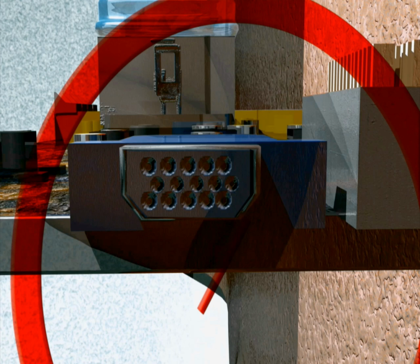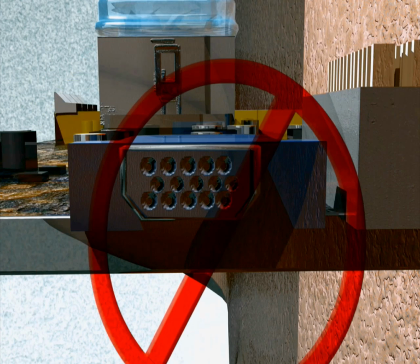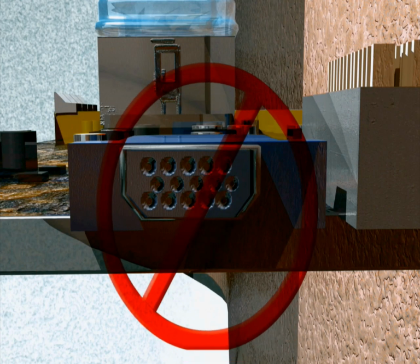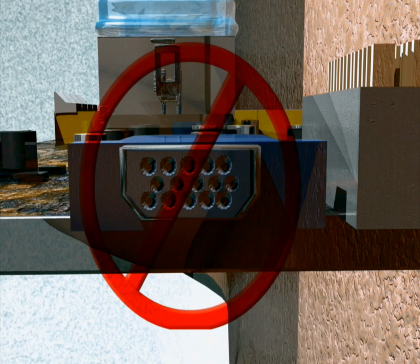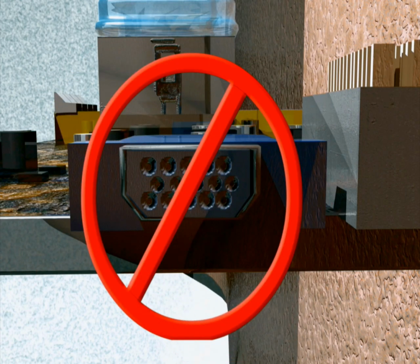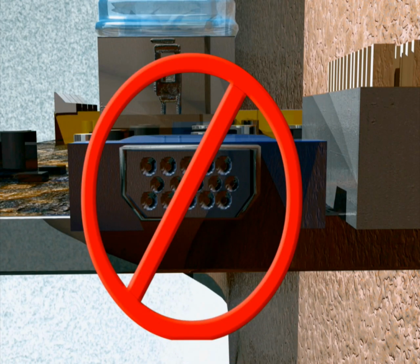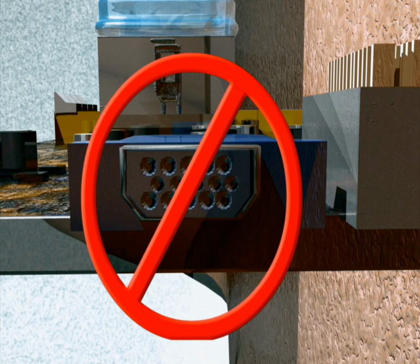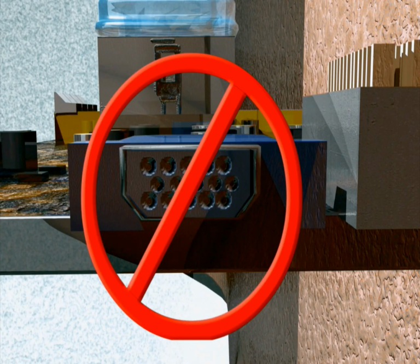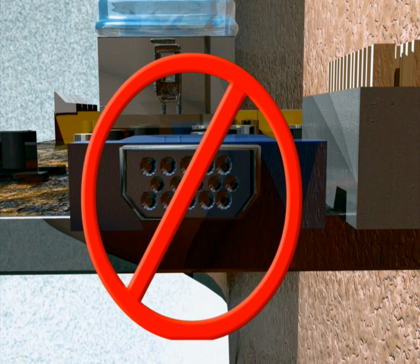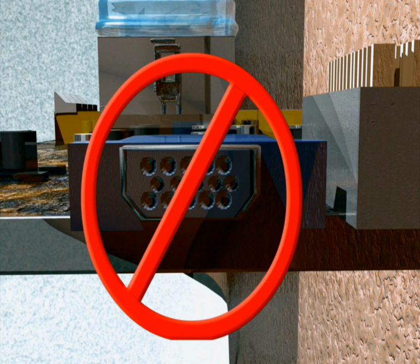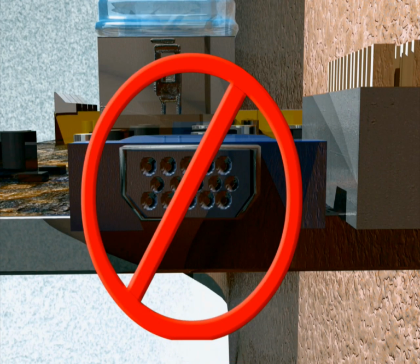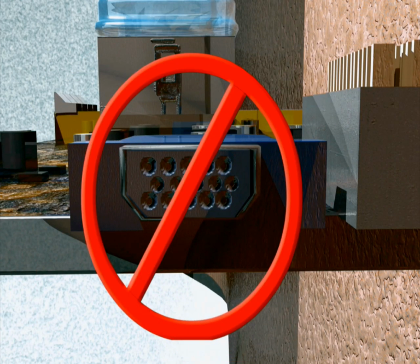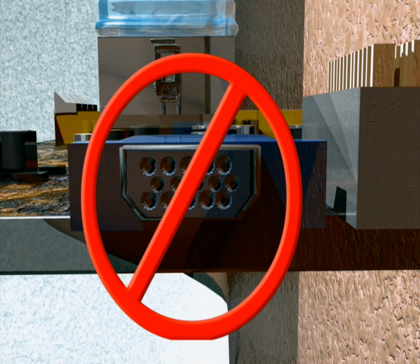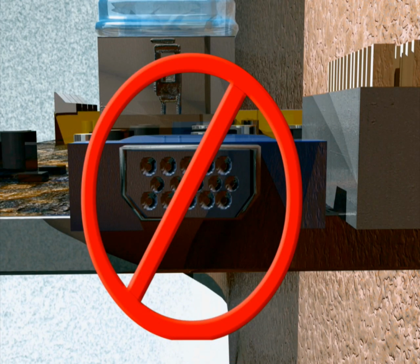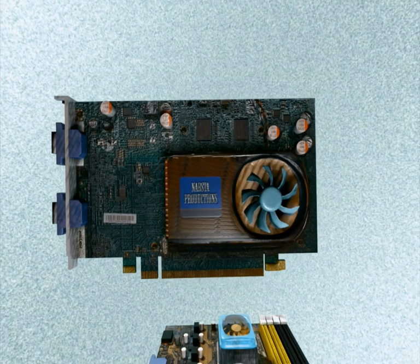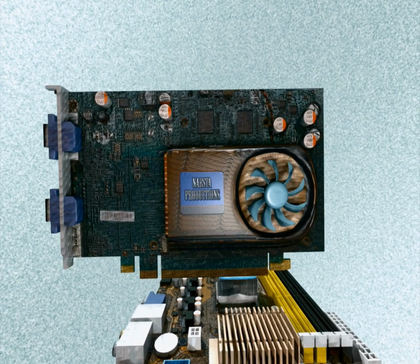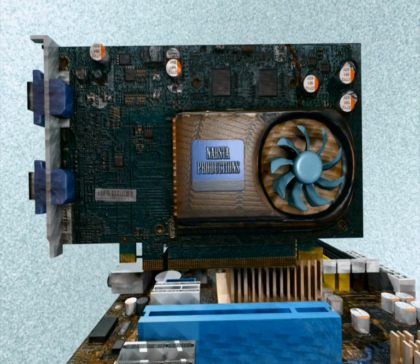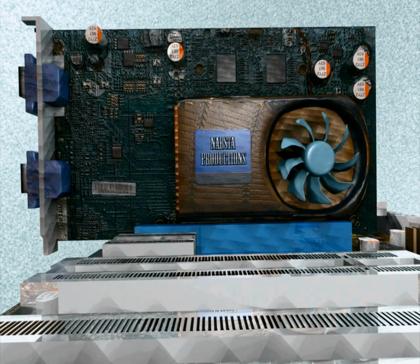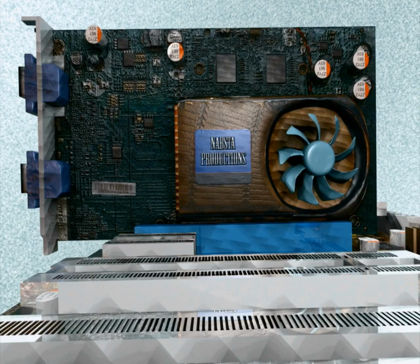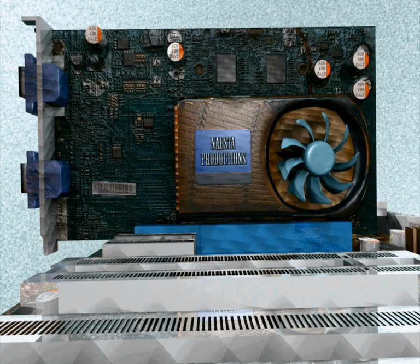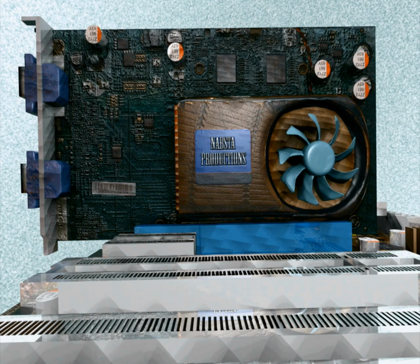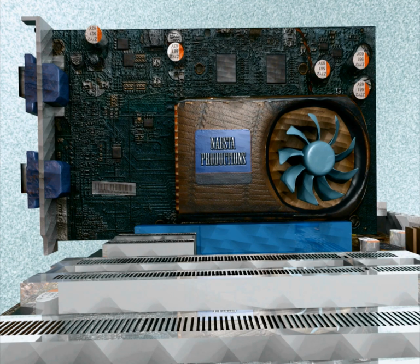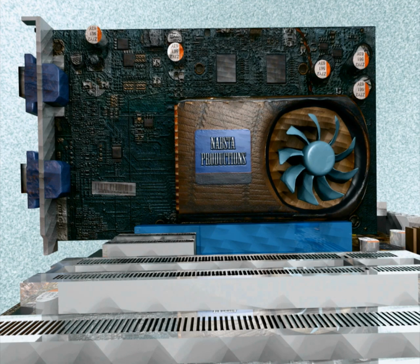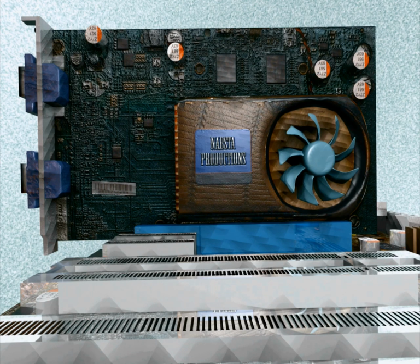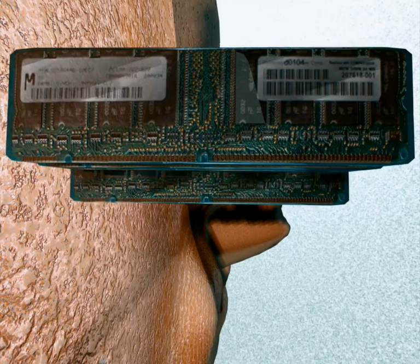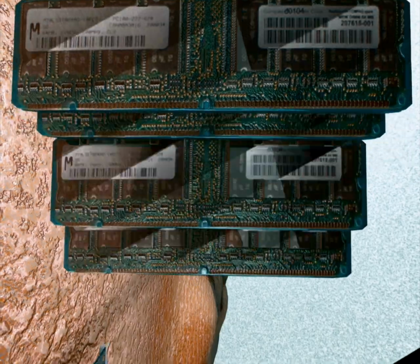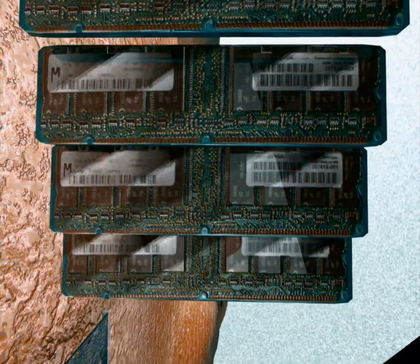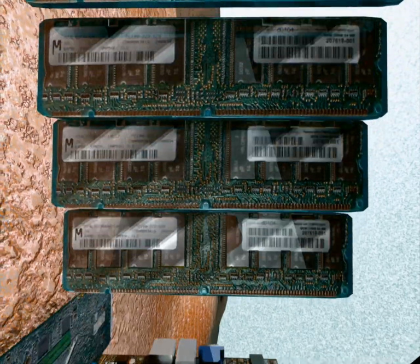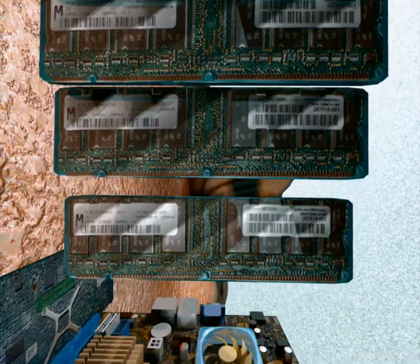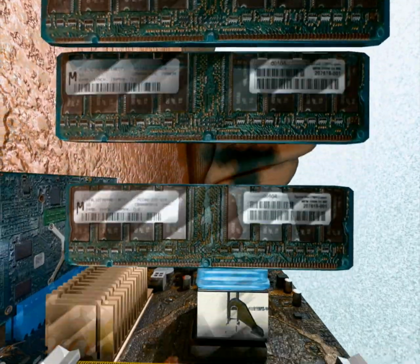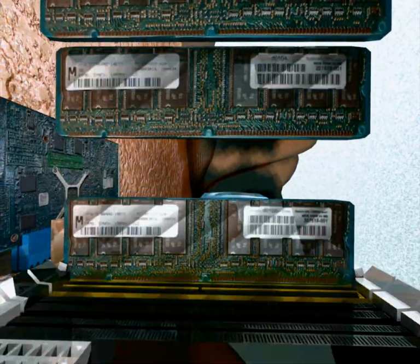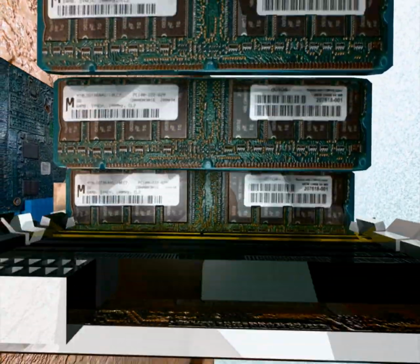Next, if the computer doesn't rely on a shitty integrated video card, the graphics video card goes in the motherboard. And after that, some RAM gets stuck in the RAM sockets.